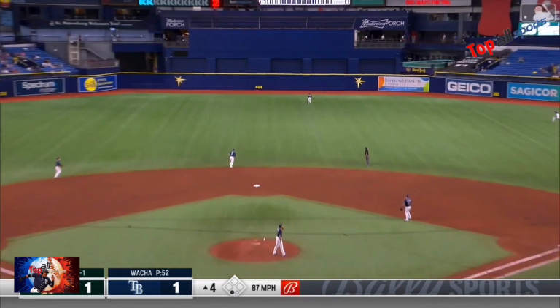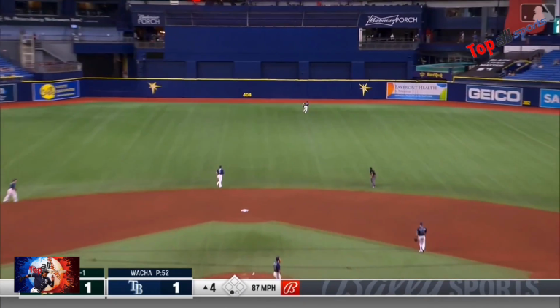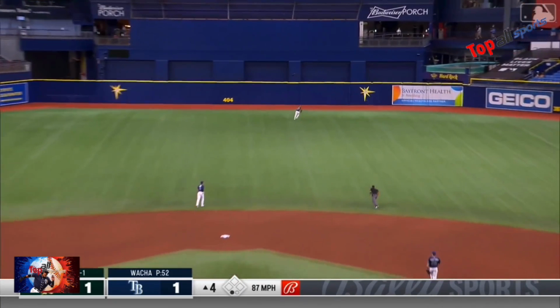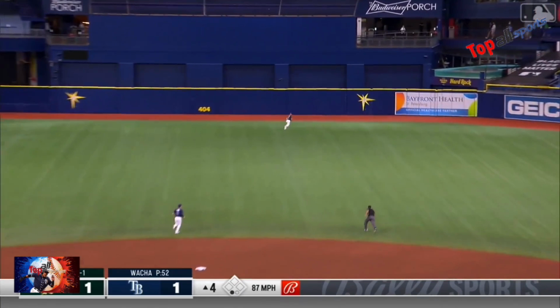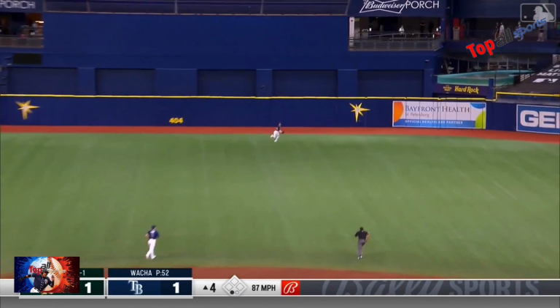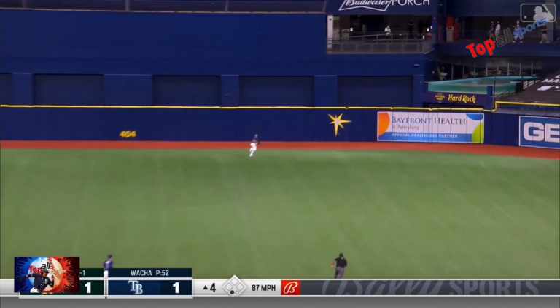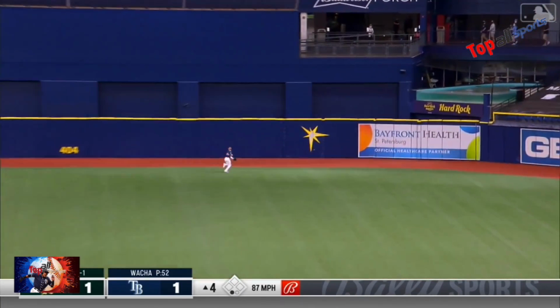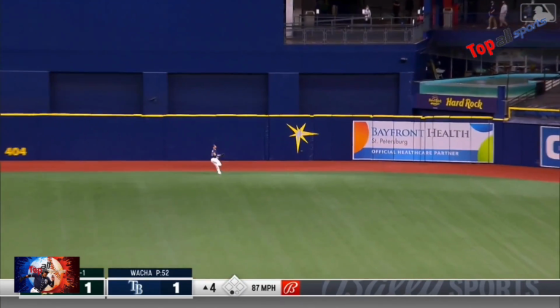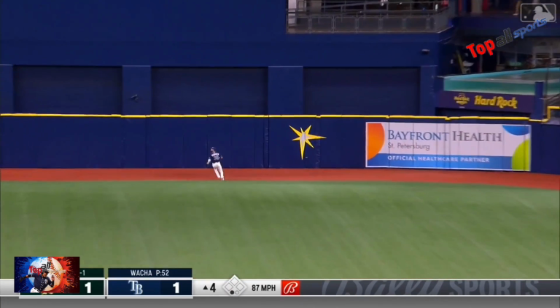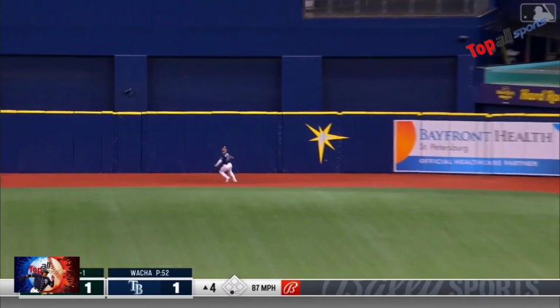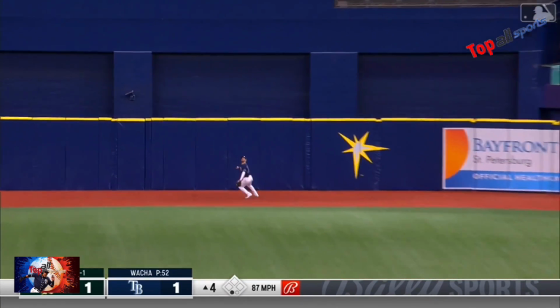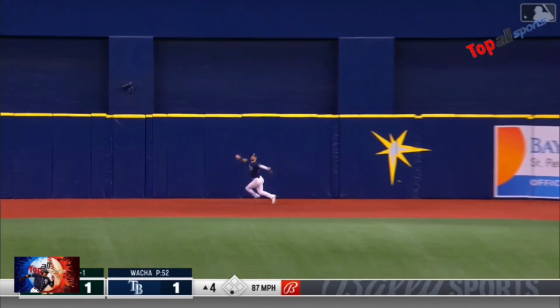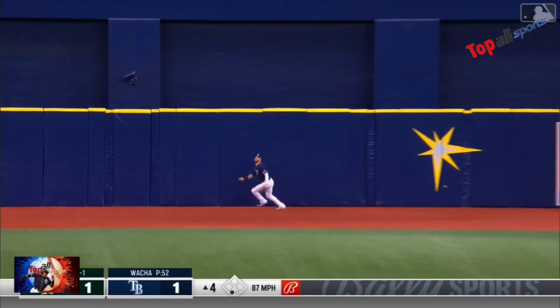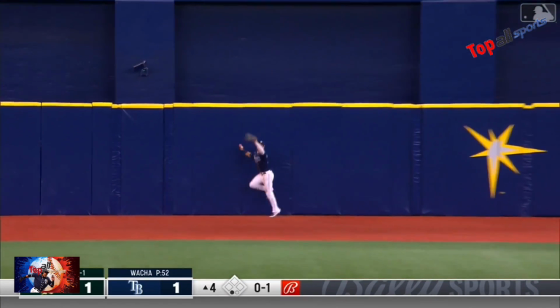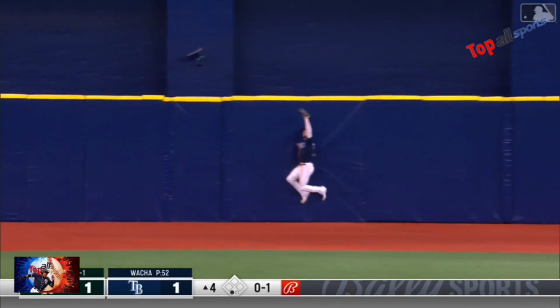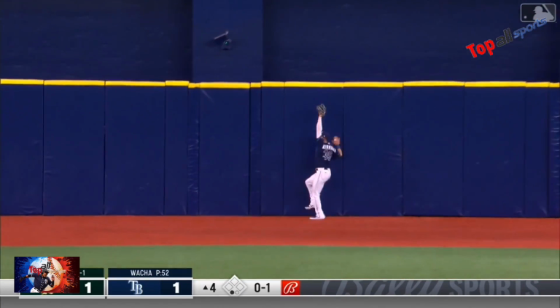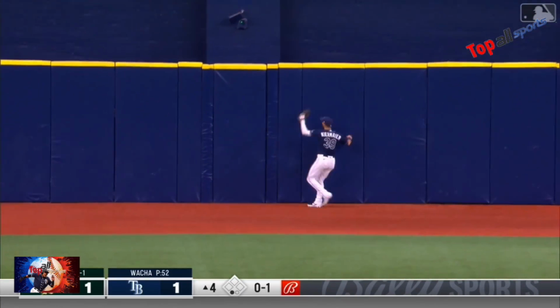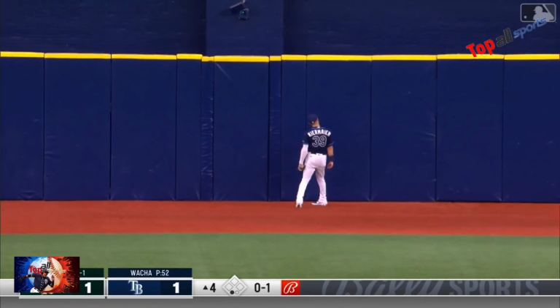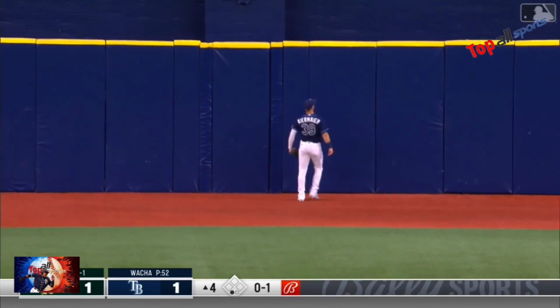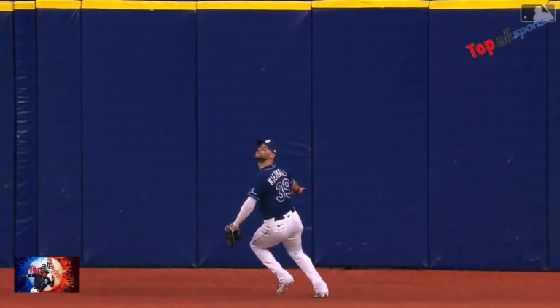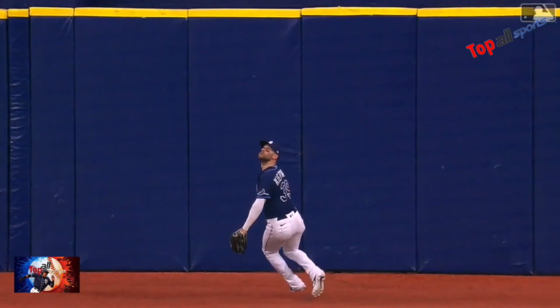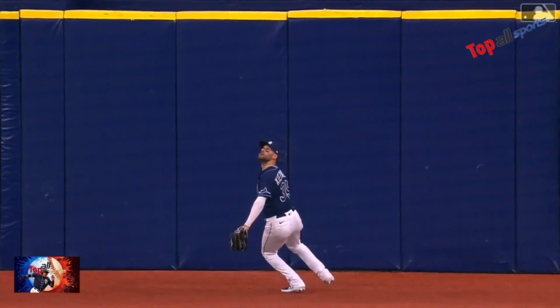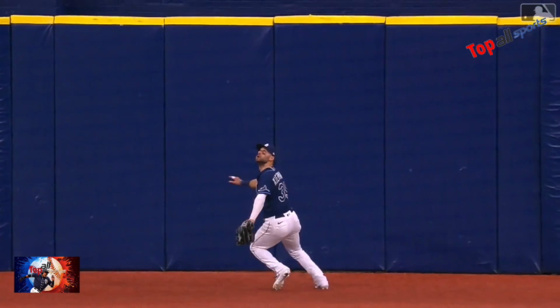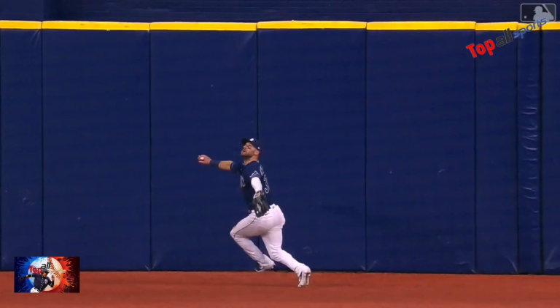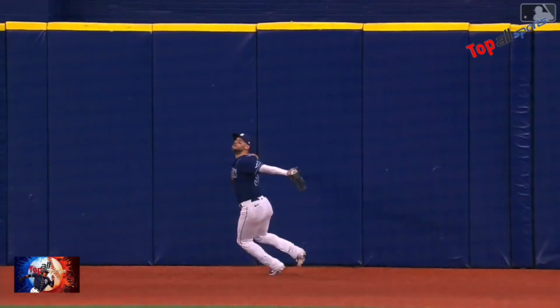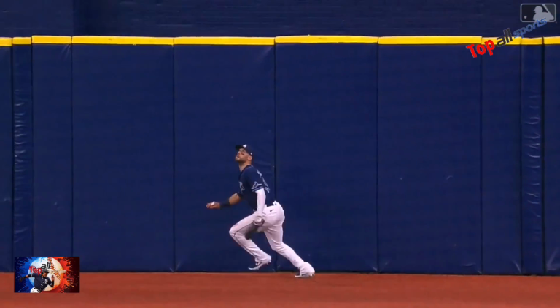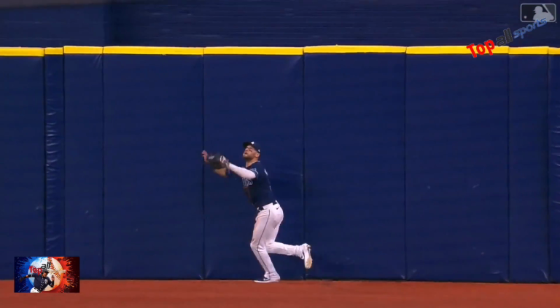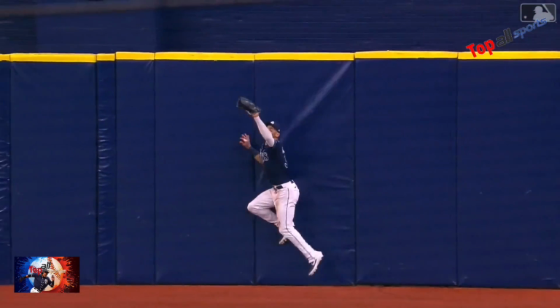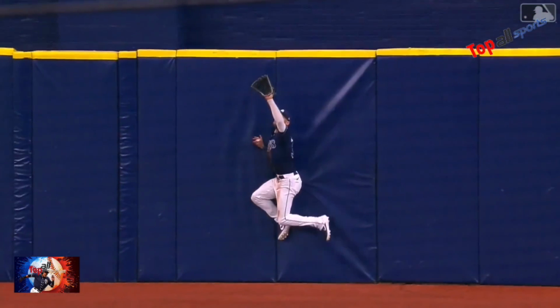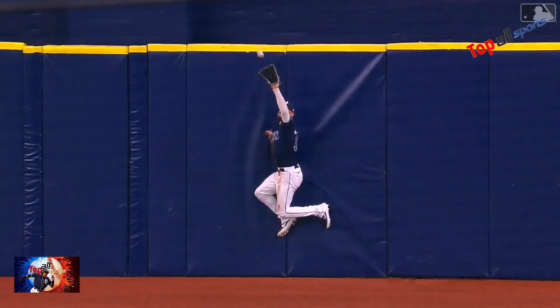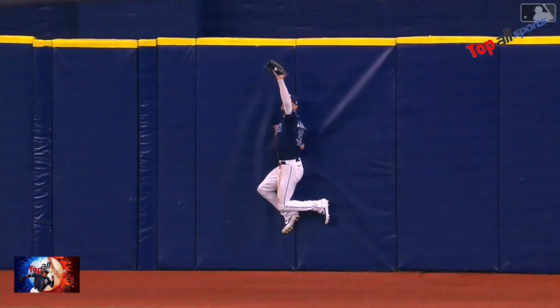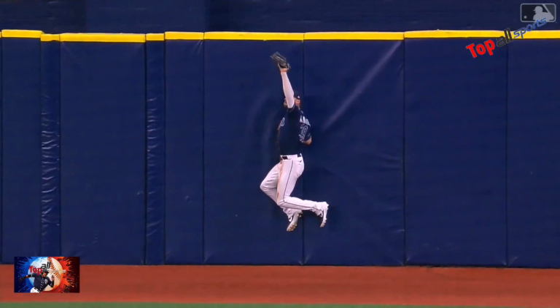Back into center field — Kiermaier is going to go all the way to the wall. He'll leap — and he makes the catch. Kiermaier all the way.